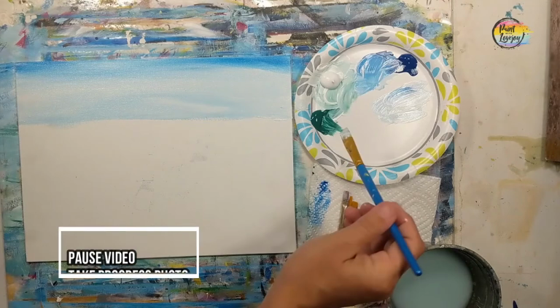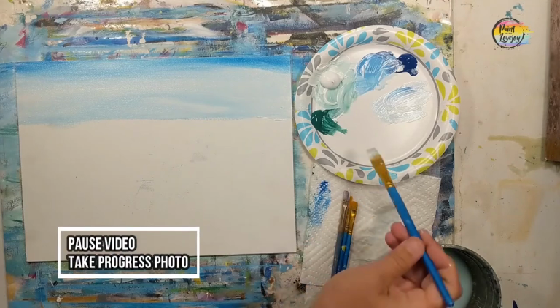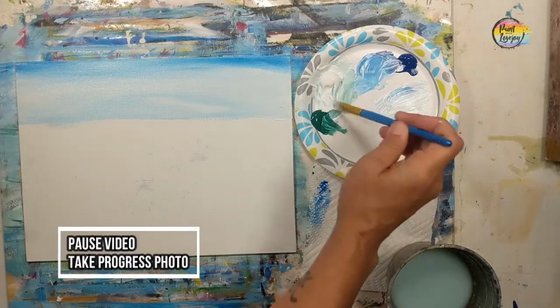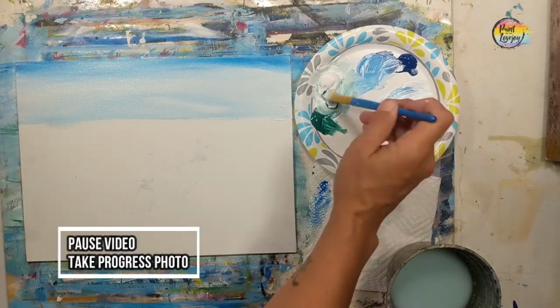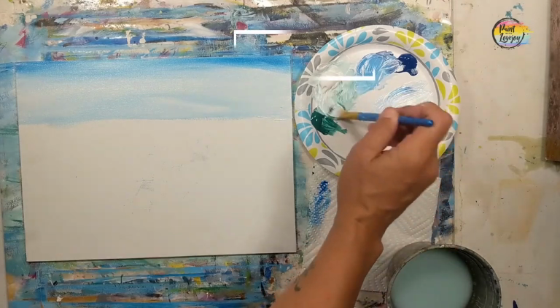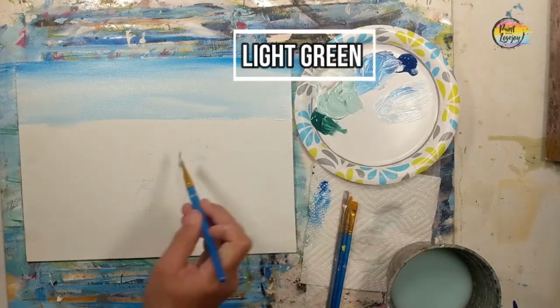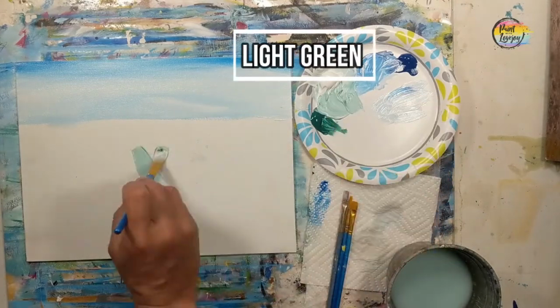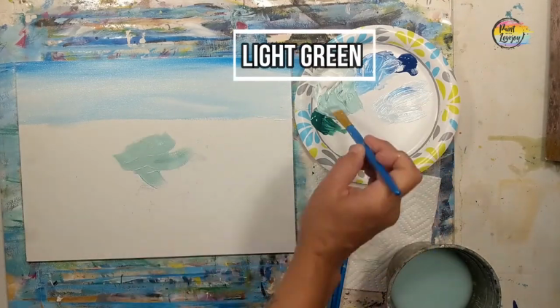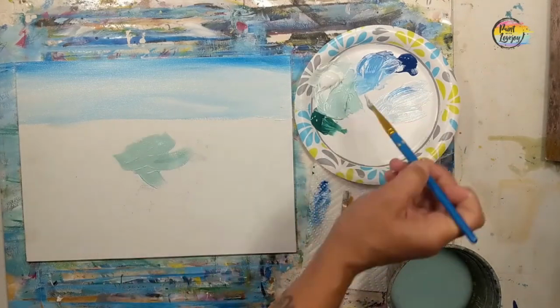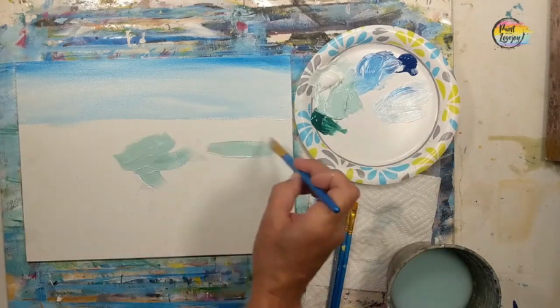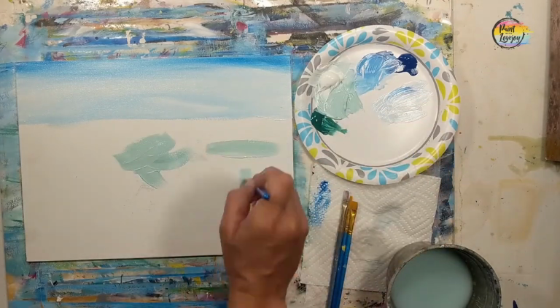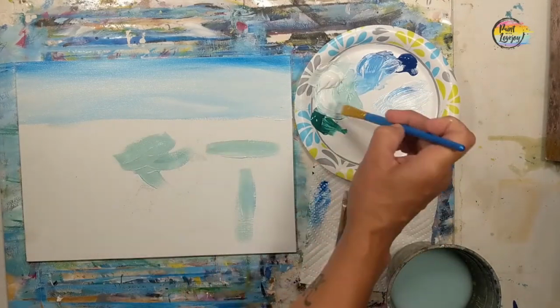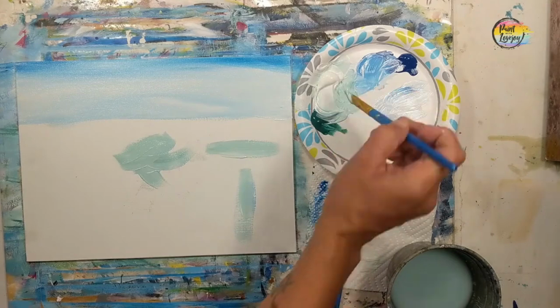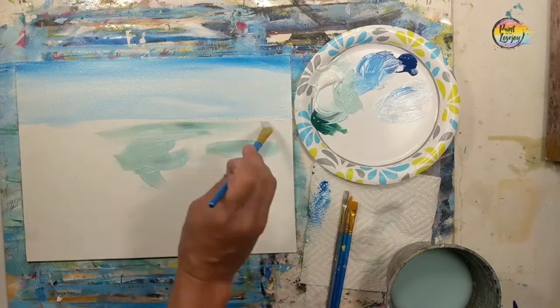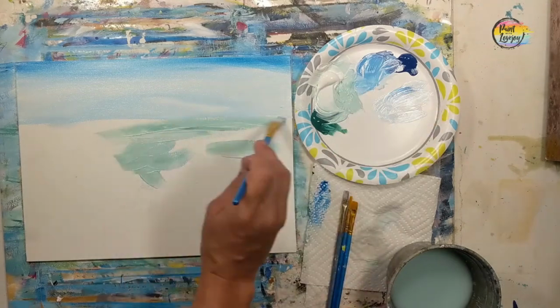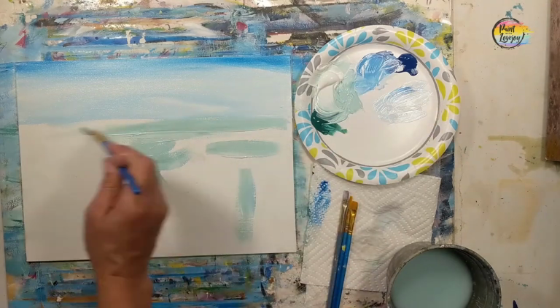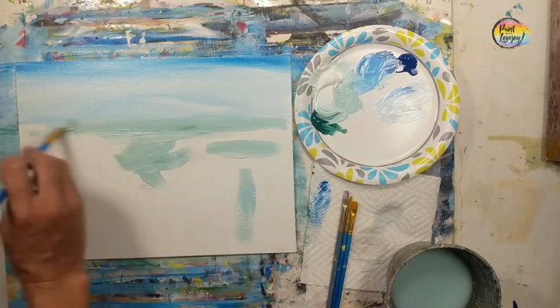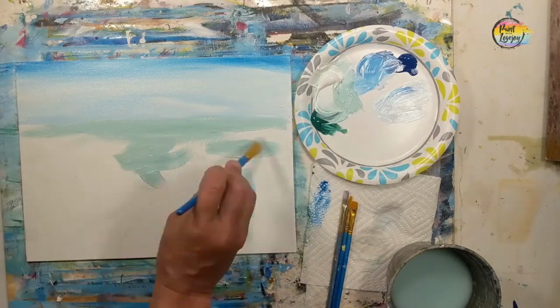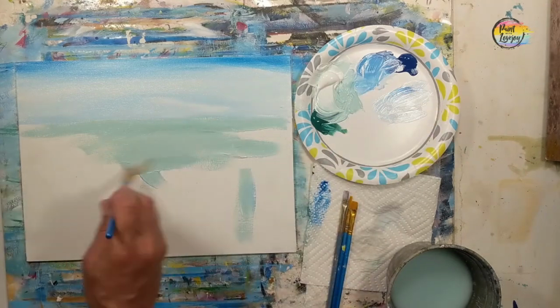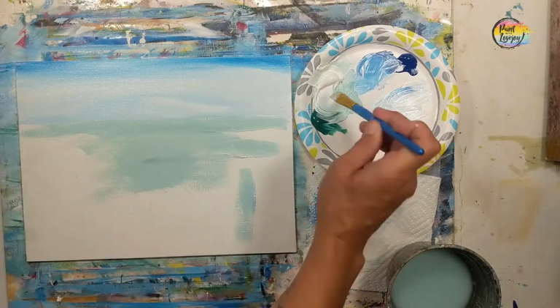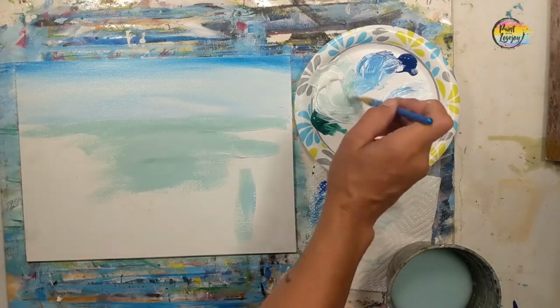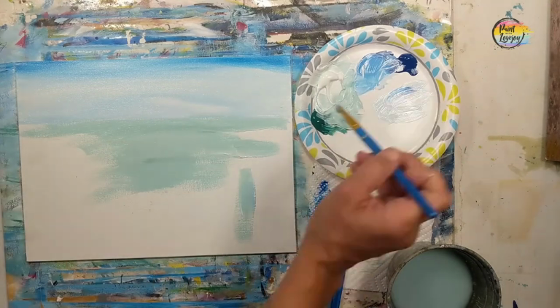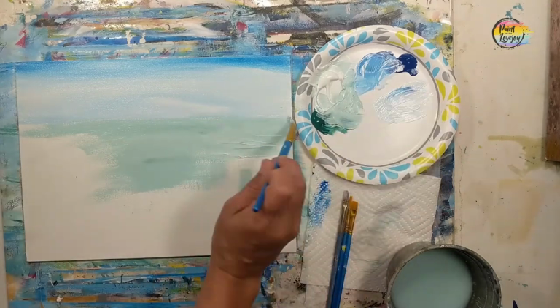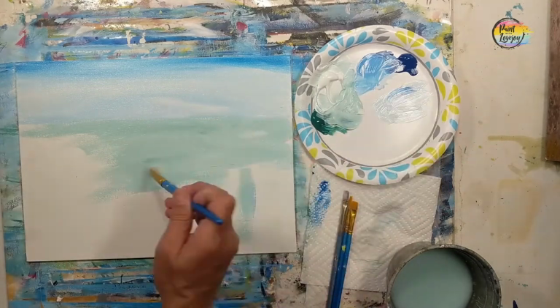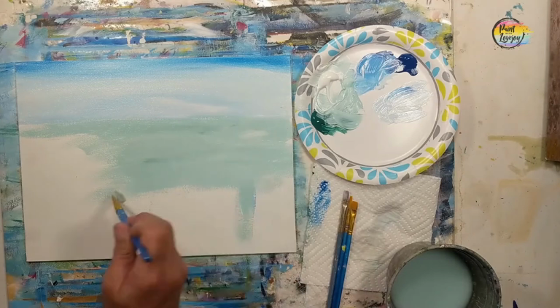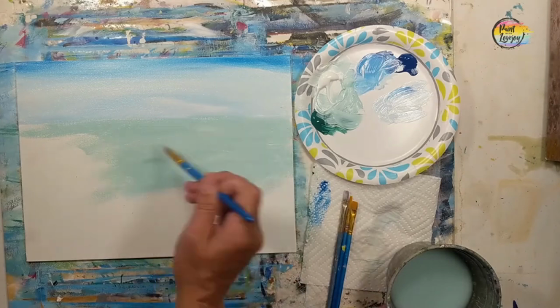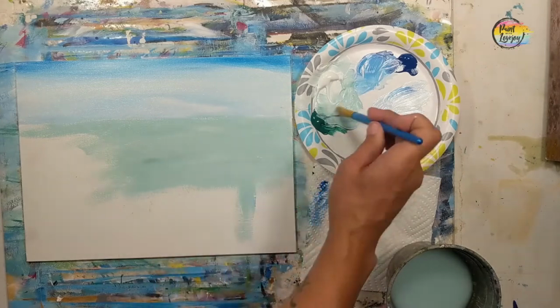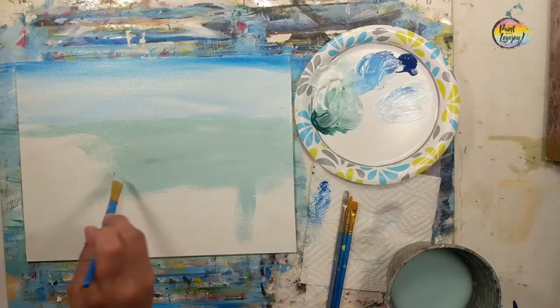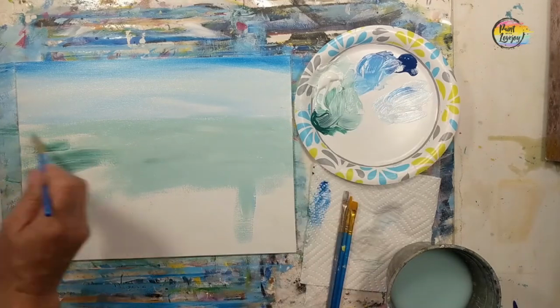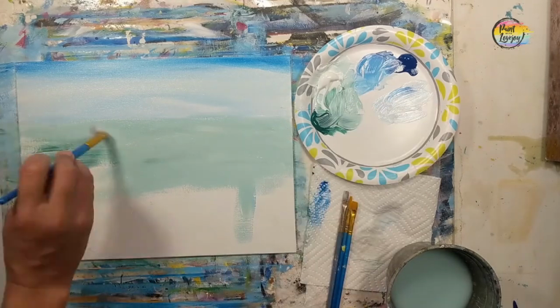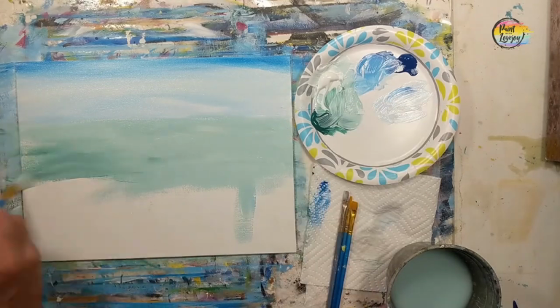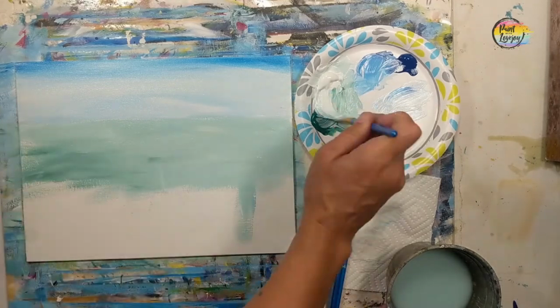We're going to do the same thing below that horizon line with light green, filling up that entire space and then adding some darker green on top of that. I do recommend that you apply your paint a little bit thicker, and that will help with the blending.